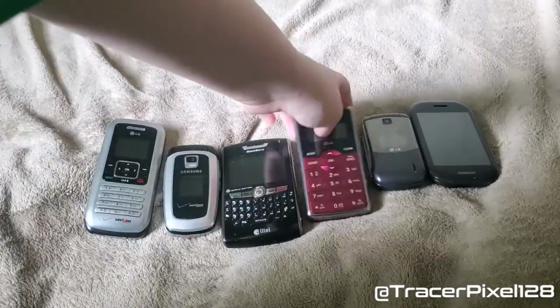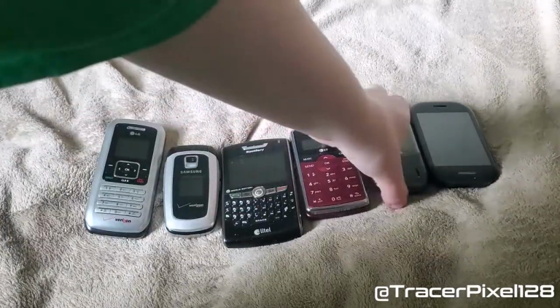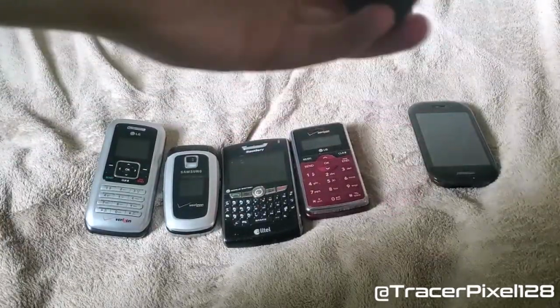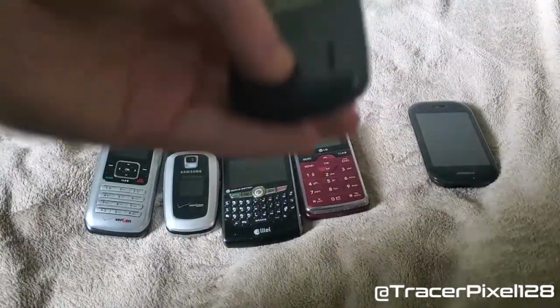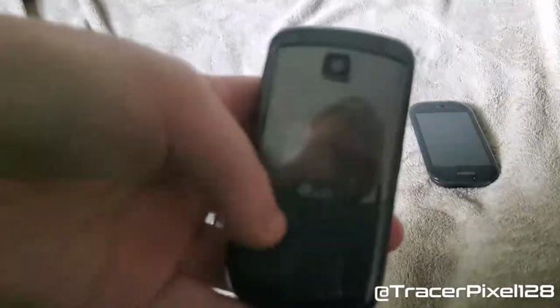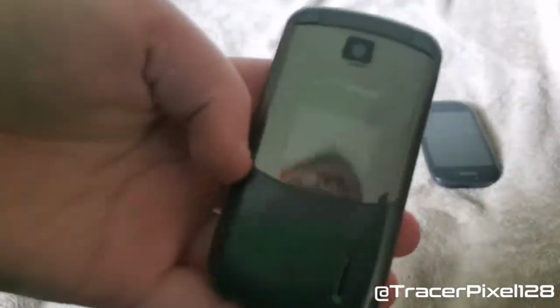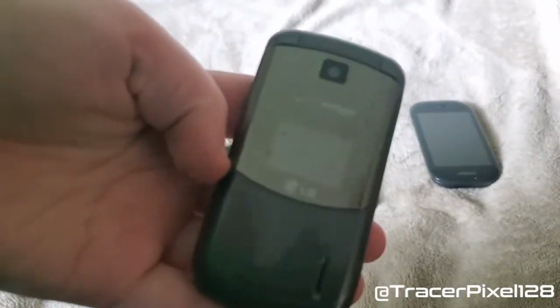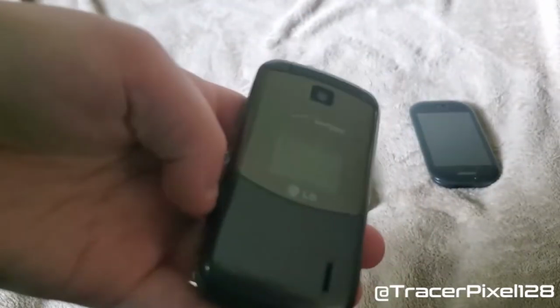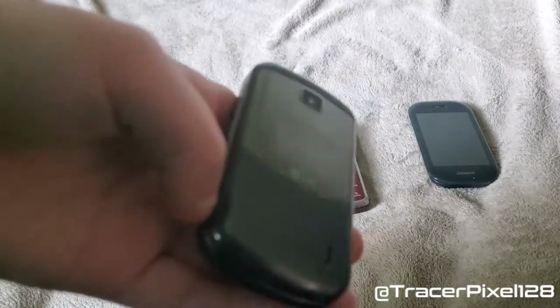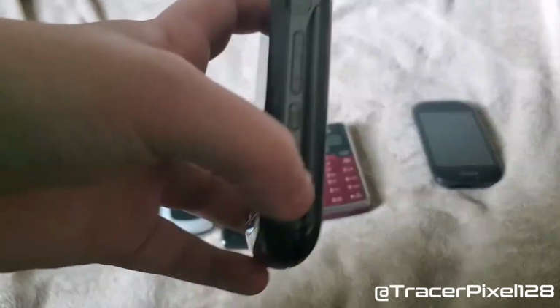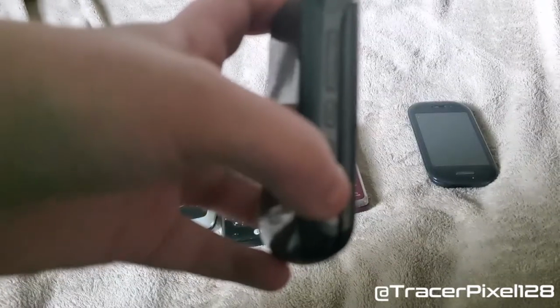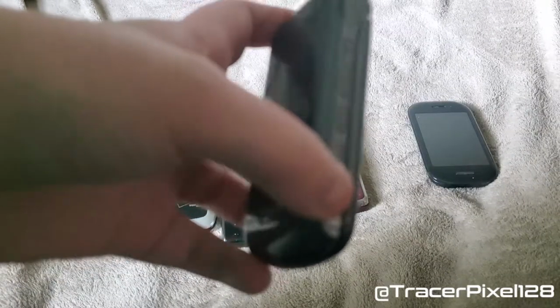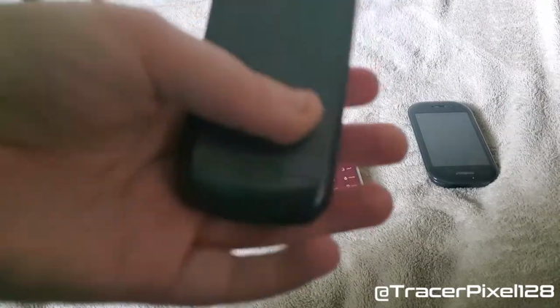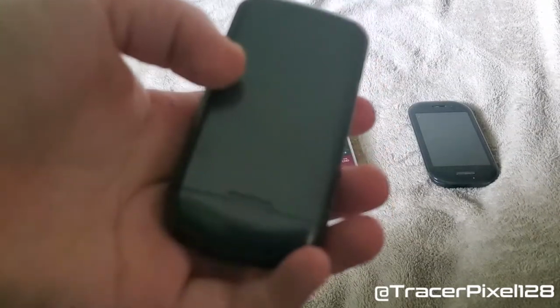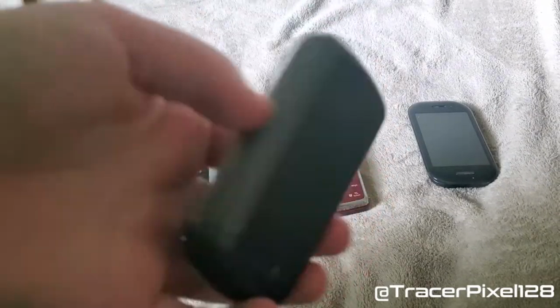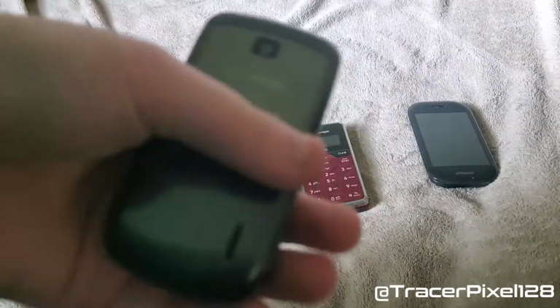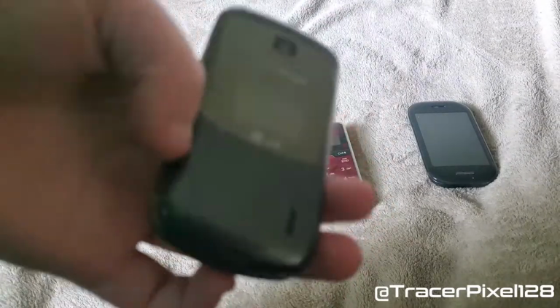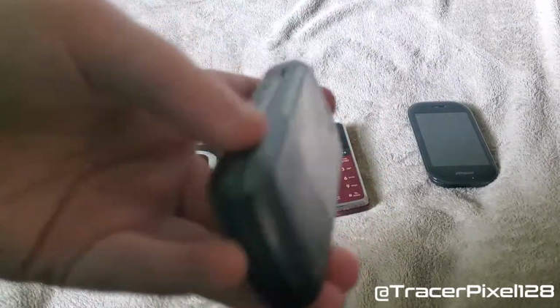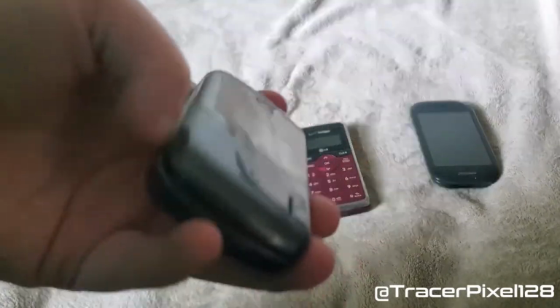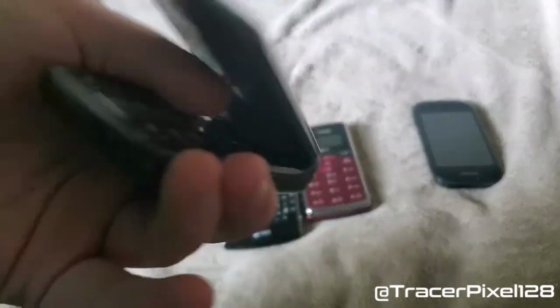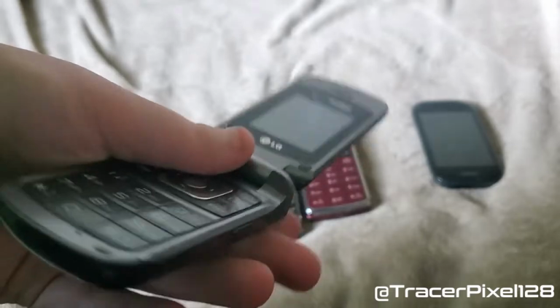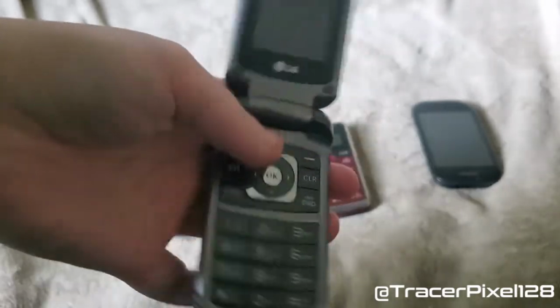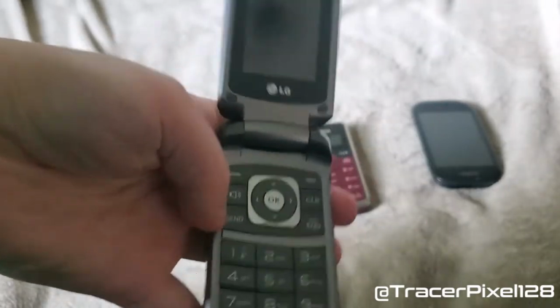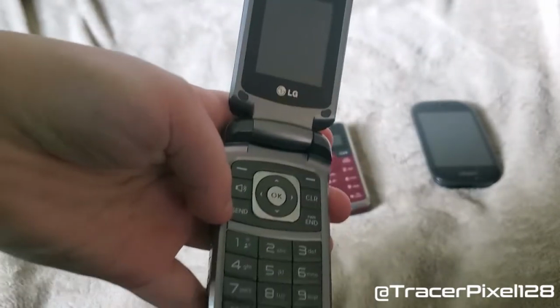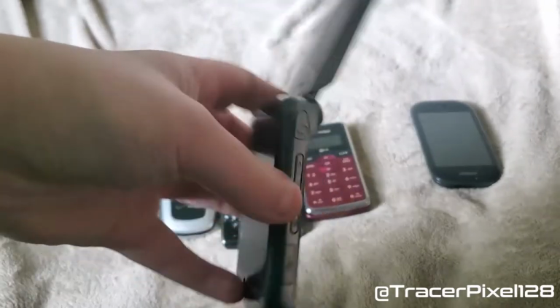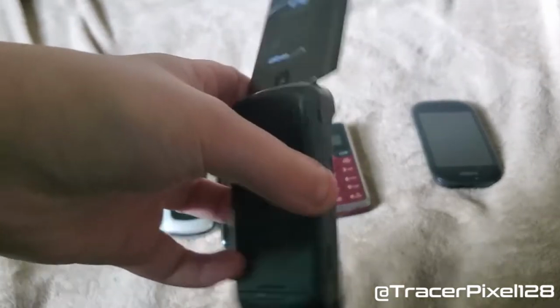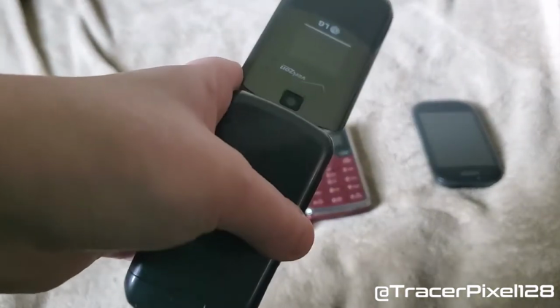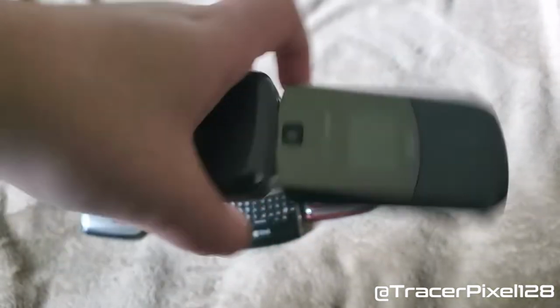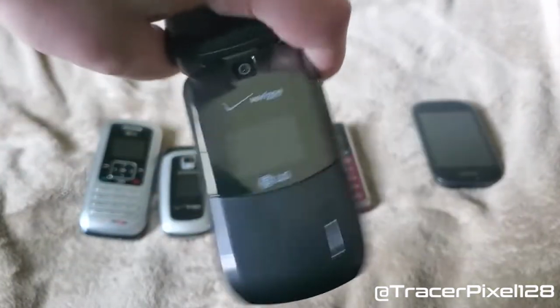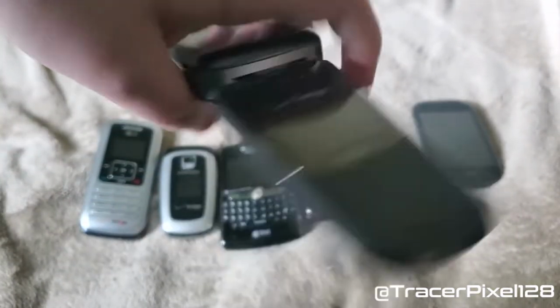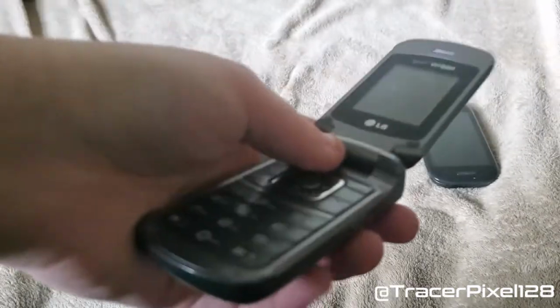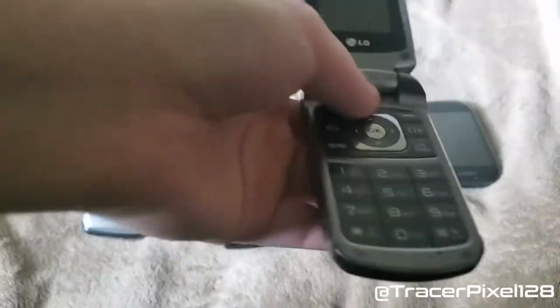Next is the LG Accolade. This was my dad's phone back in 2011. It's pretty basic, nothing really special about it, but the camera was decent.